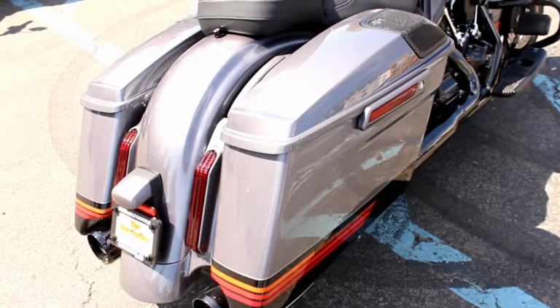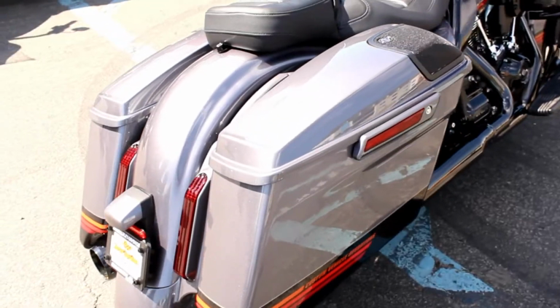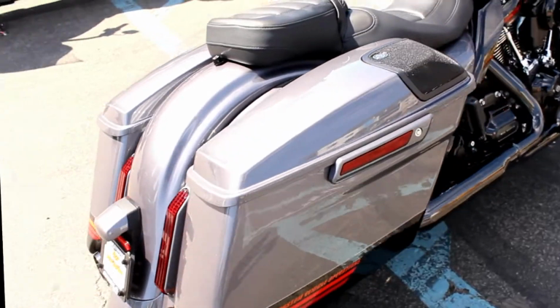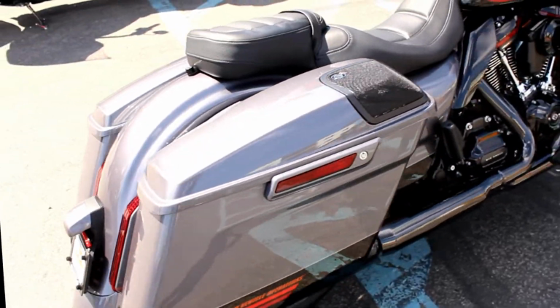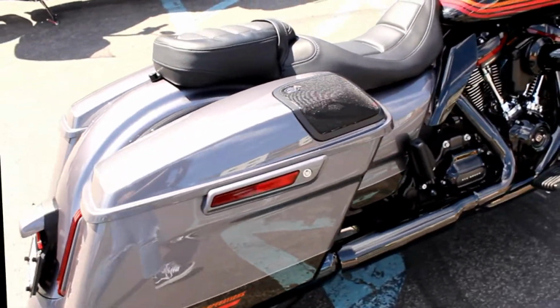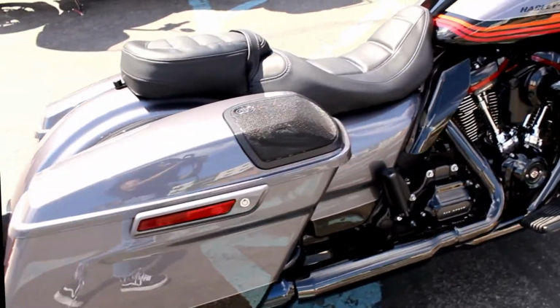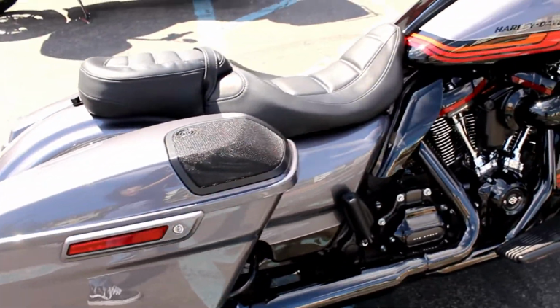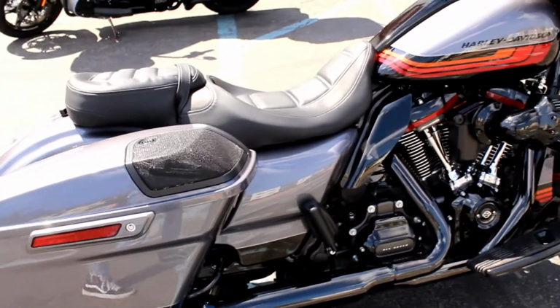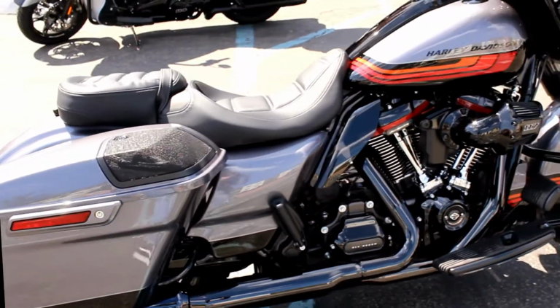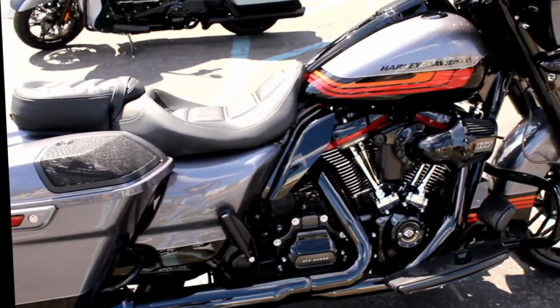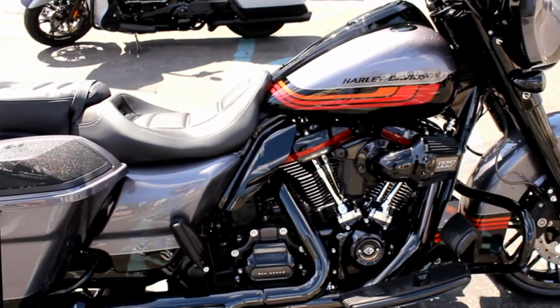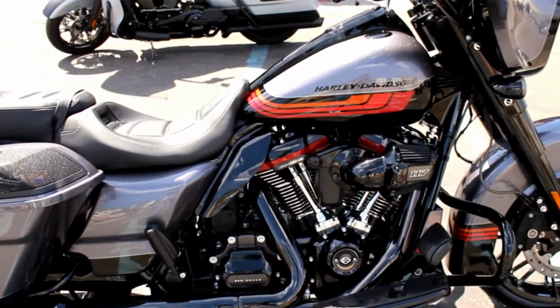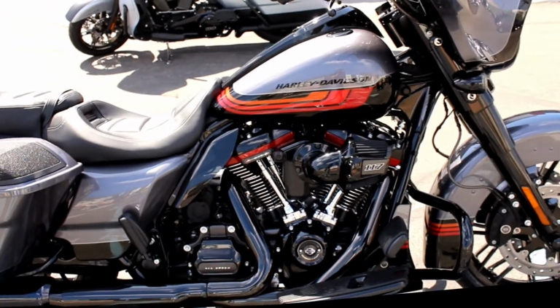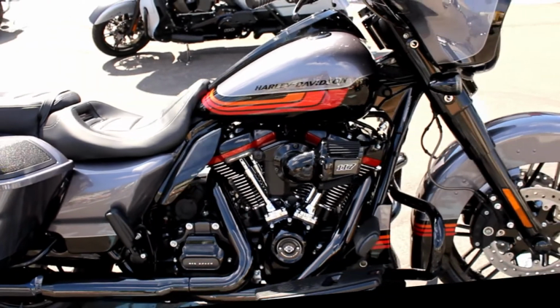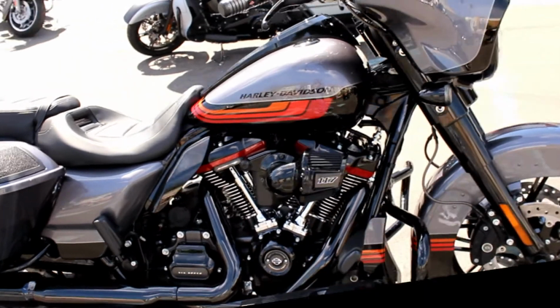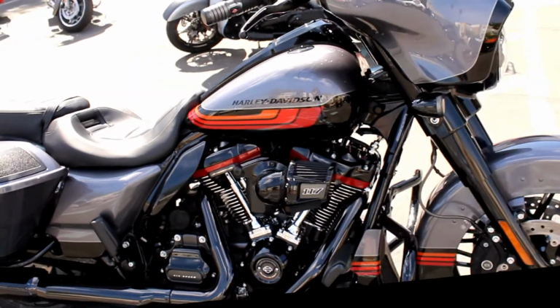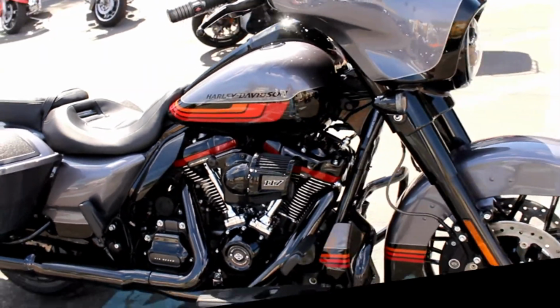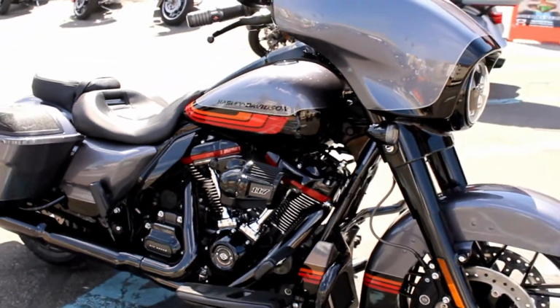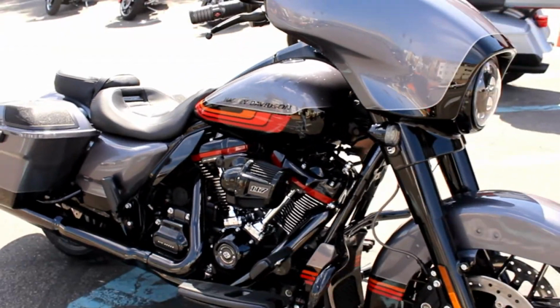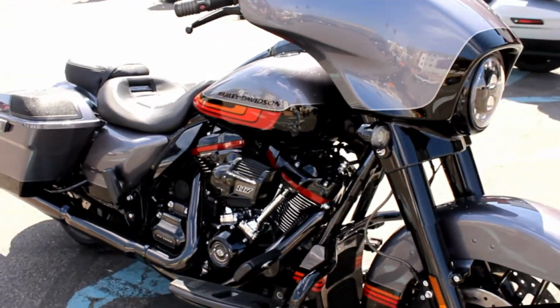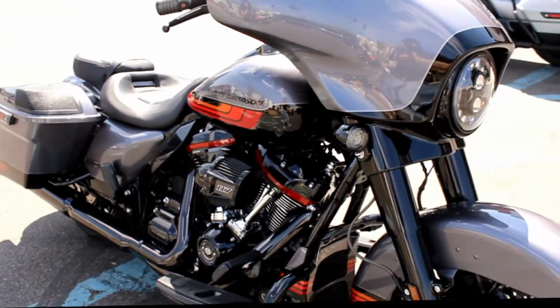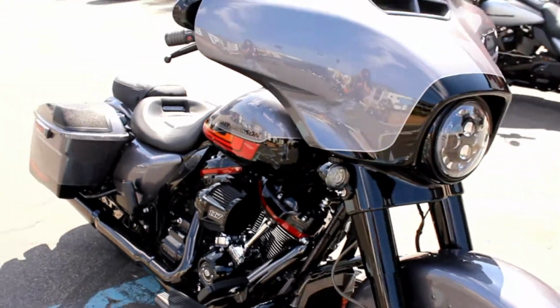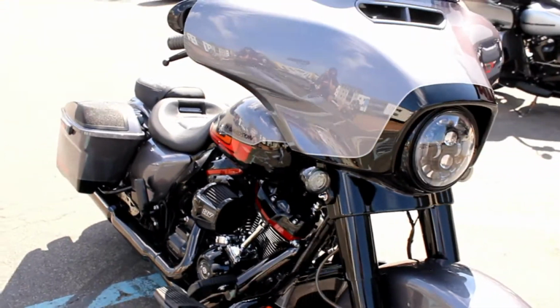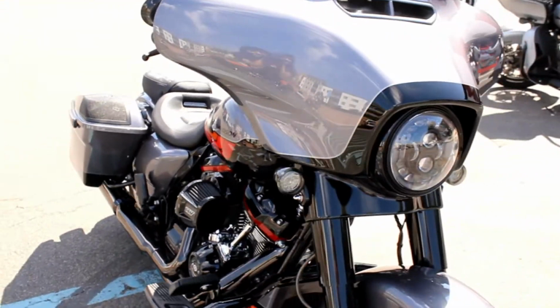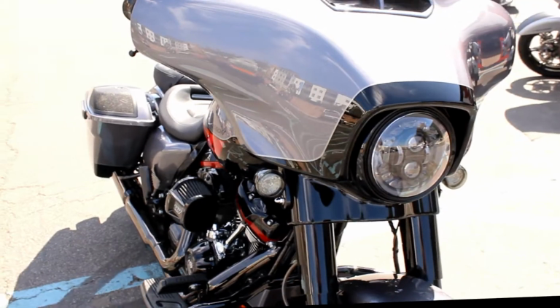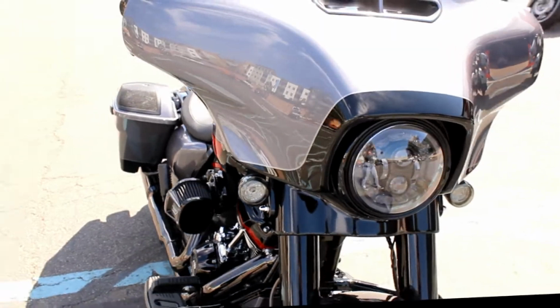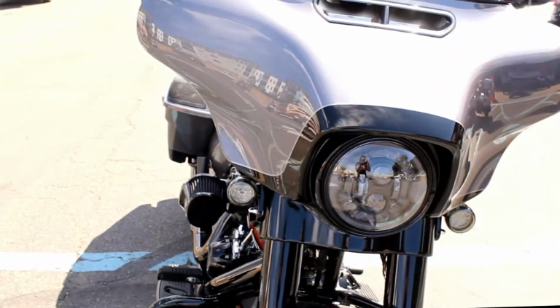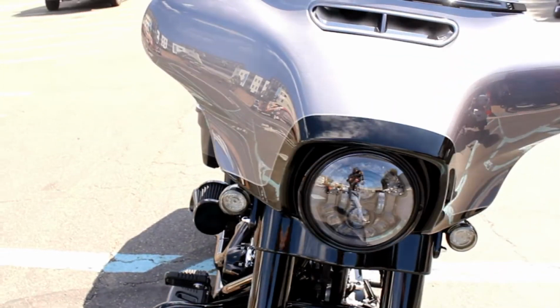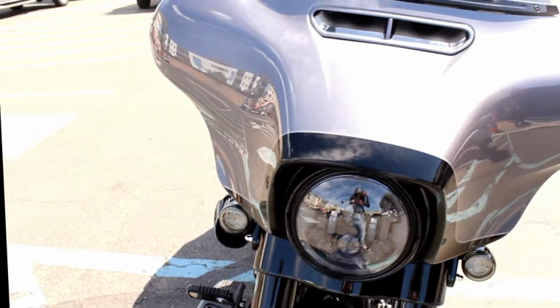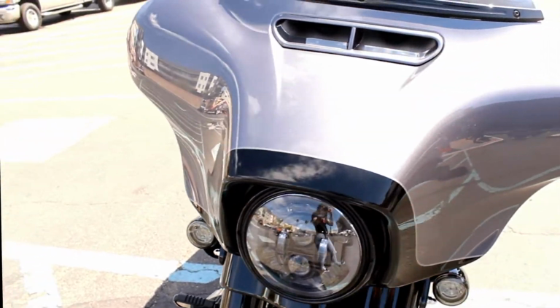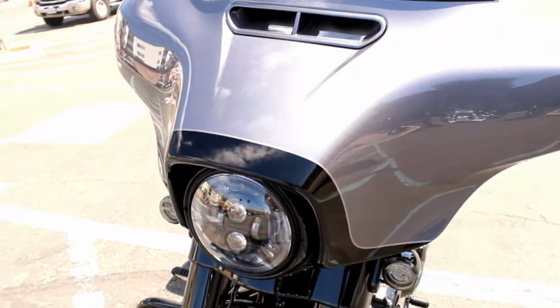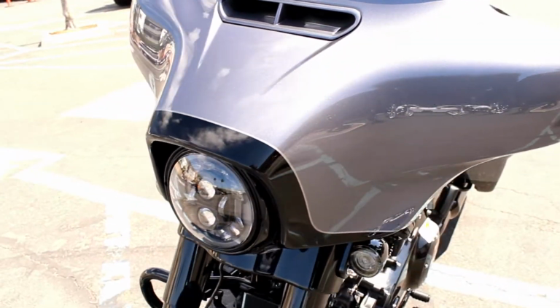Here at Biggs Harley-Davidson, we have a 2020 CVO Street Glide in color smoky gray and black. This bike has a 117 cubic inch engine and a 6-speed transmission.